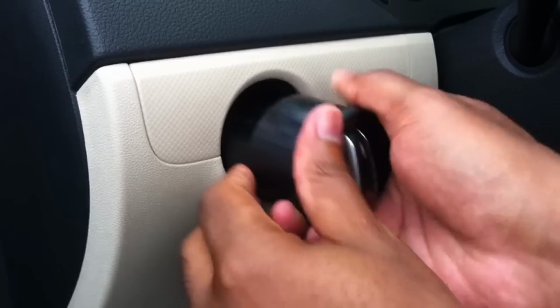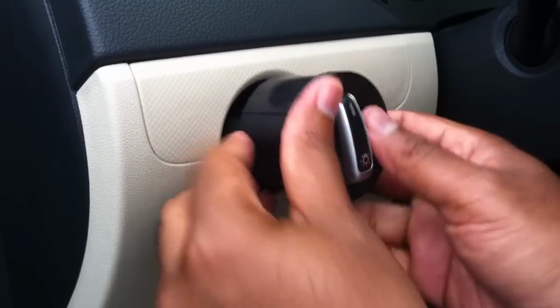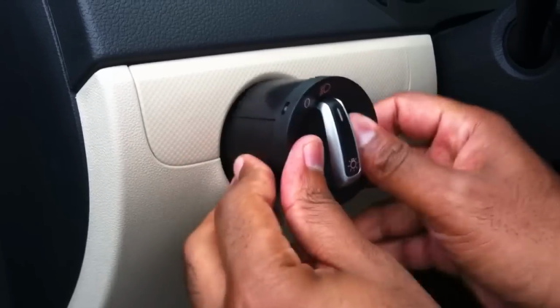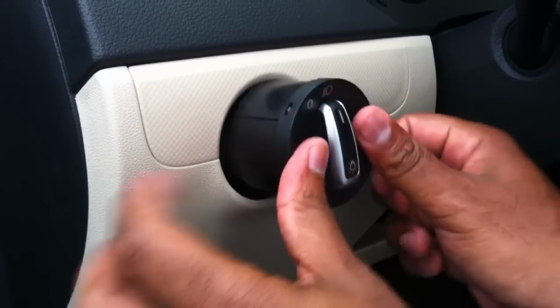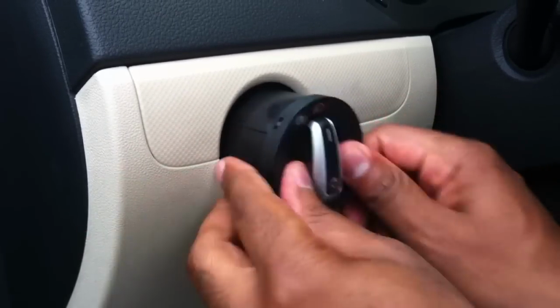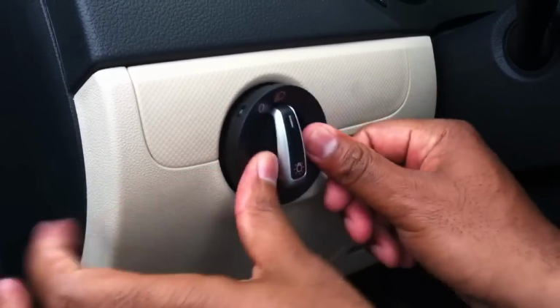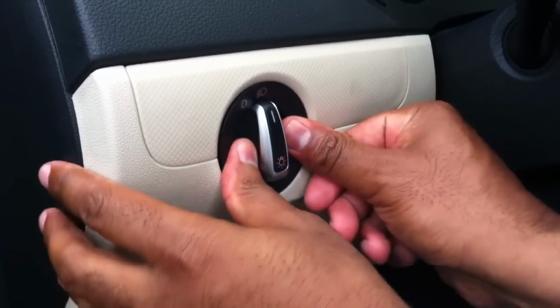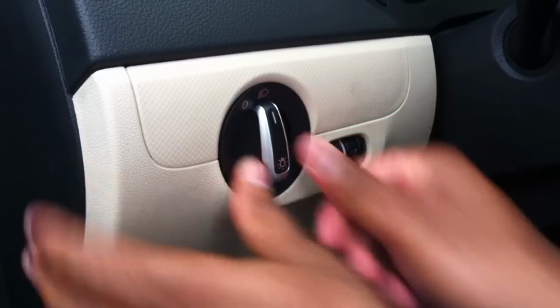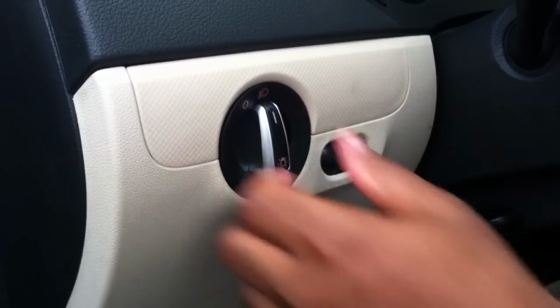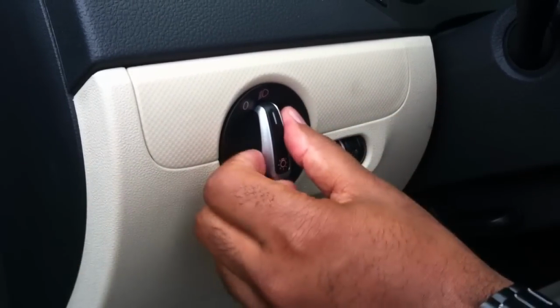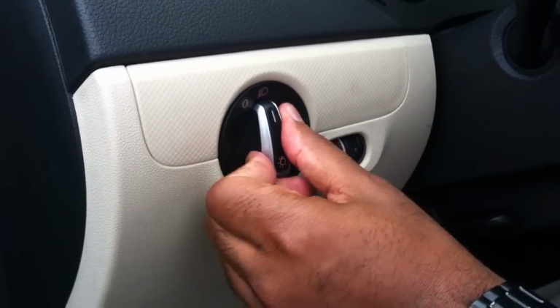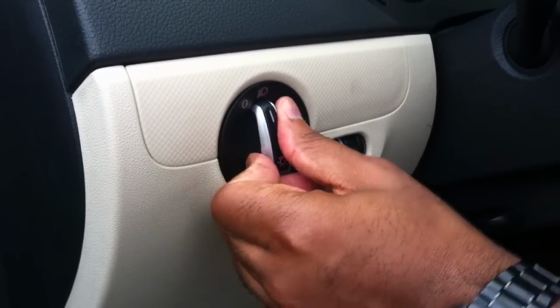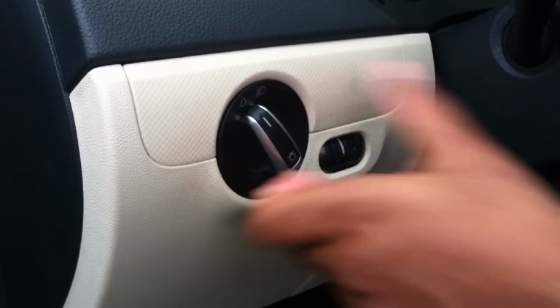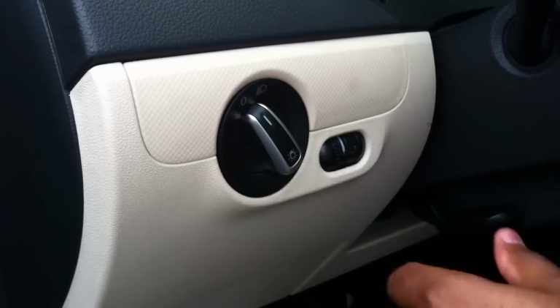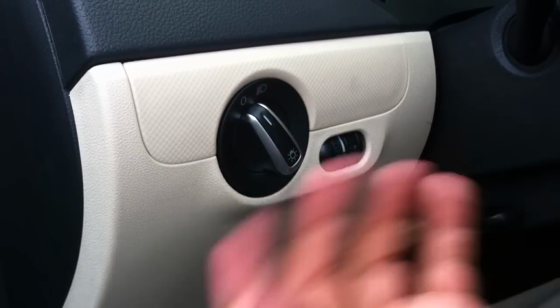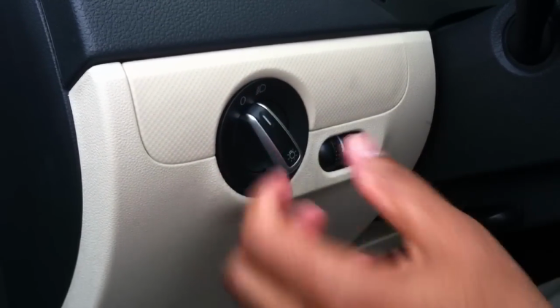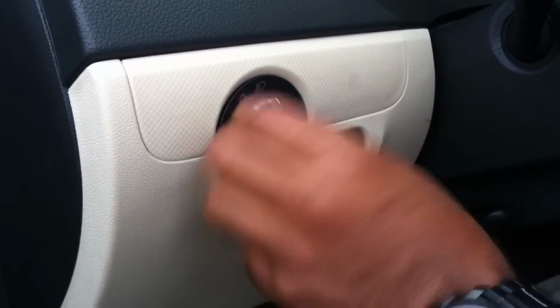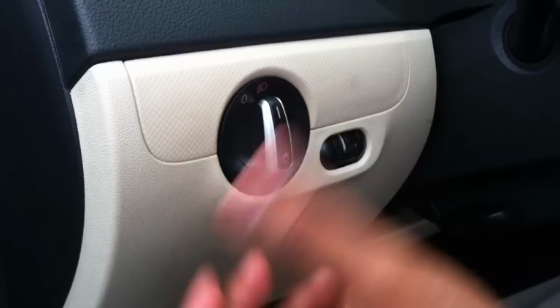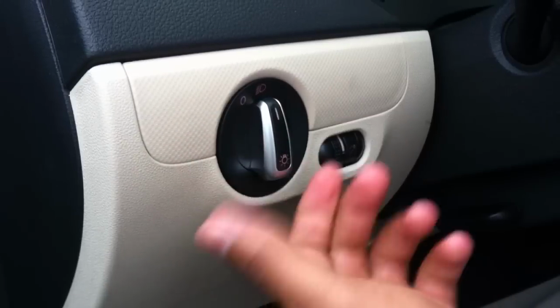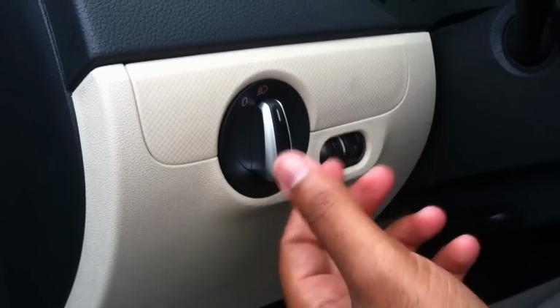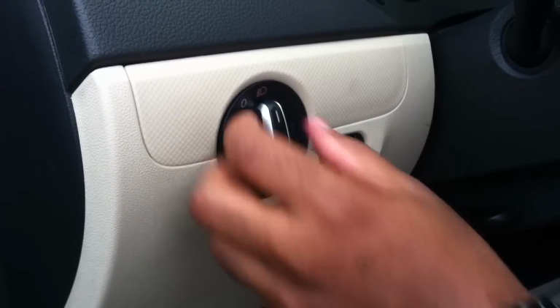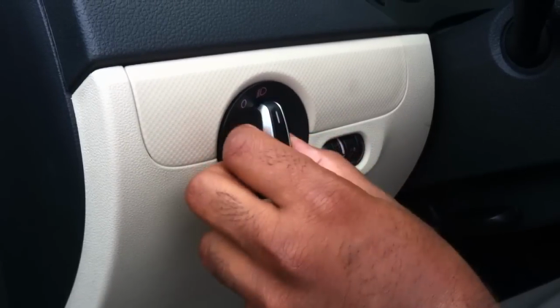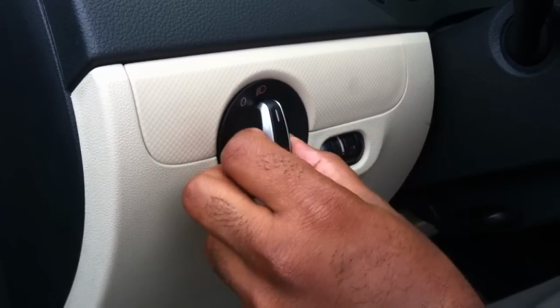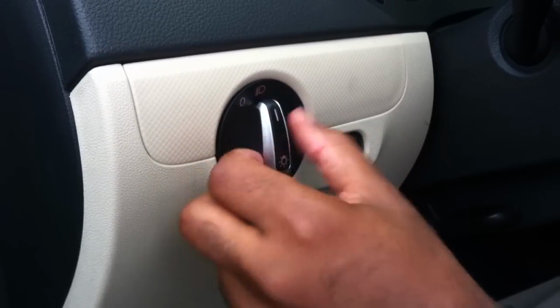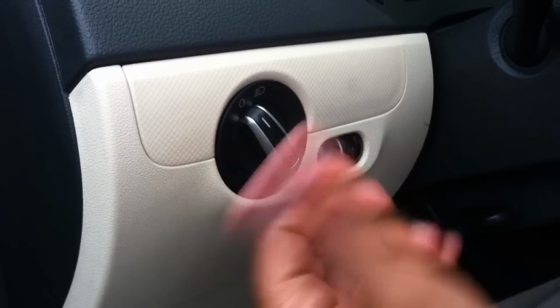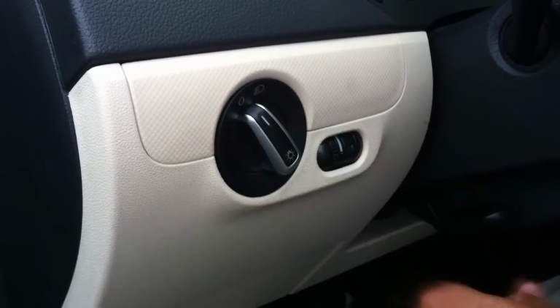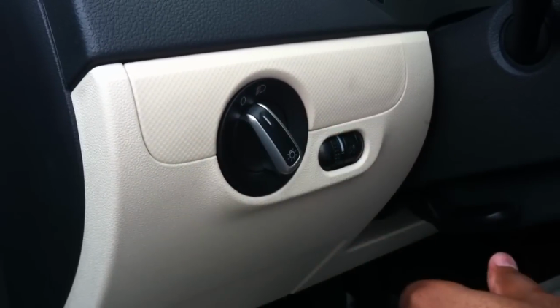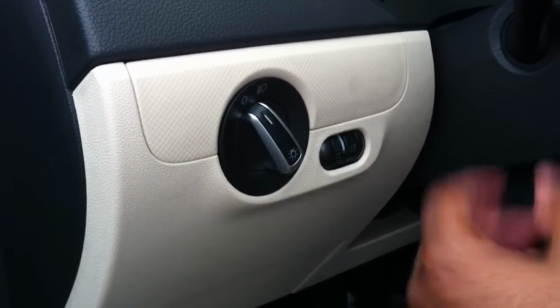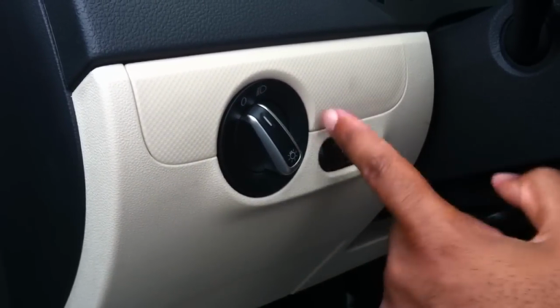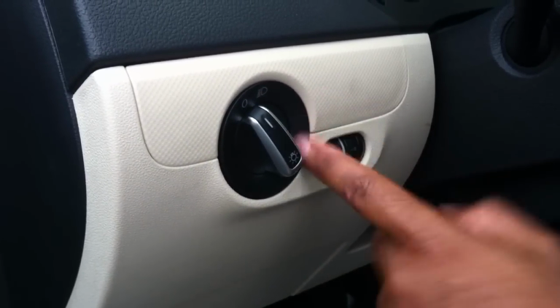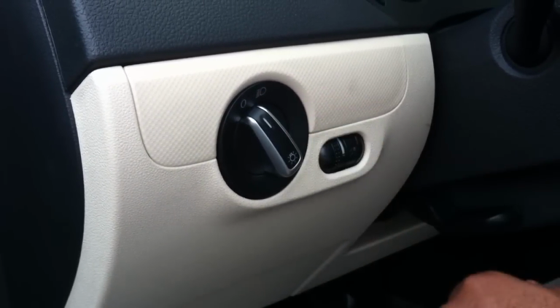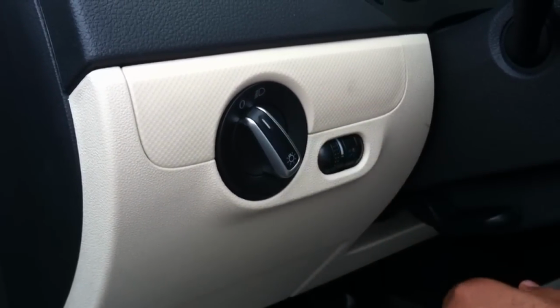Push it all the way in, then turn it to the left till it clicks. Turn it on, make sure it works, and you're done. That's how you change the headlight switch.